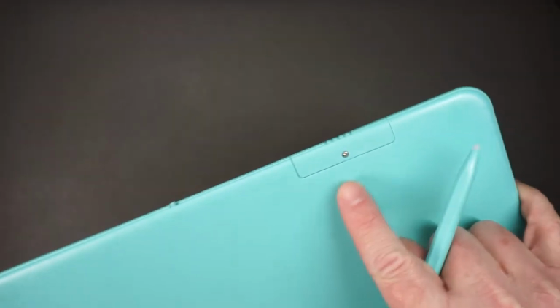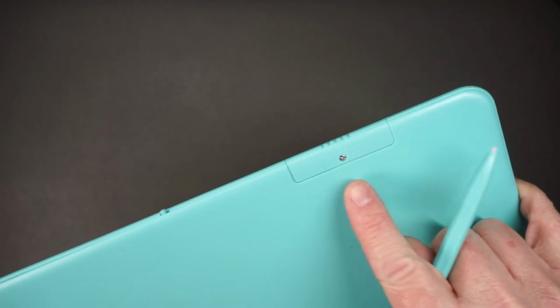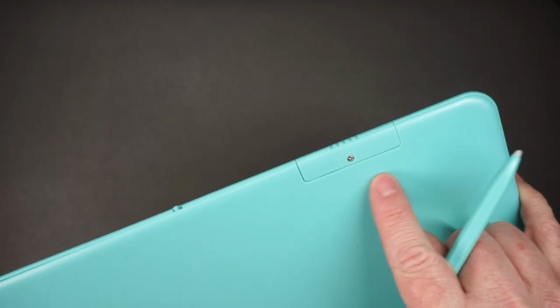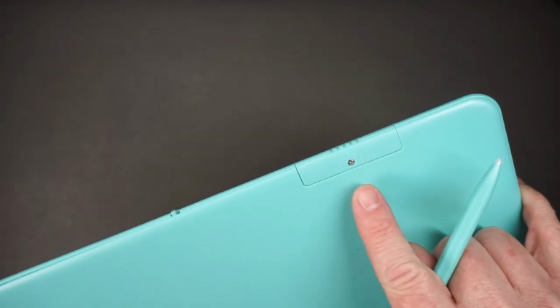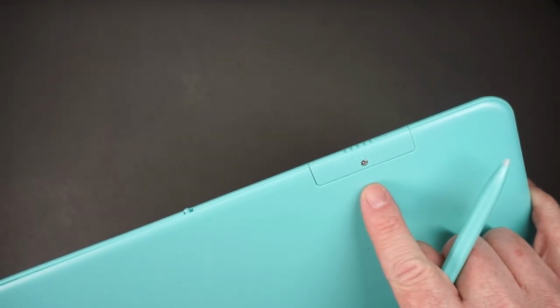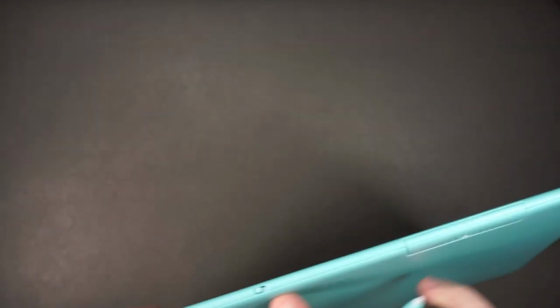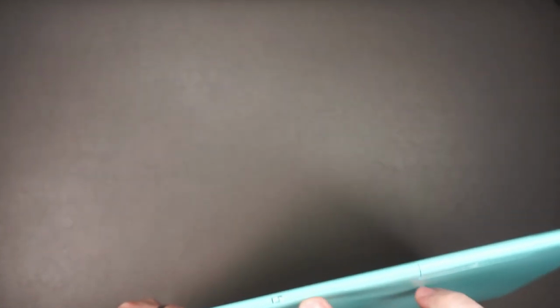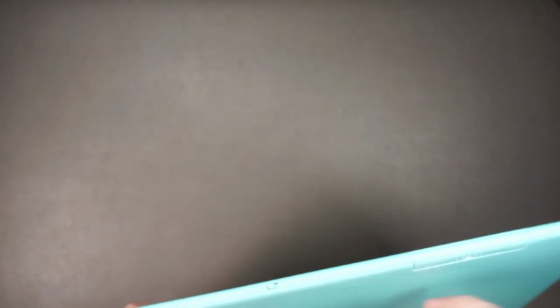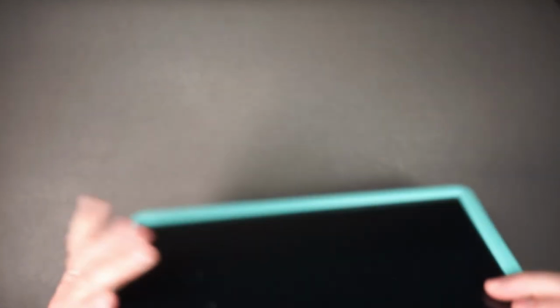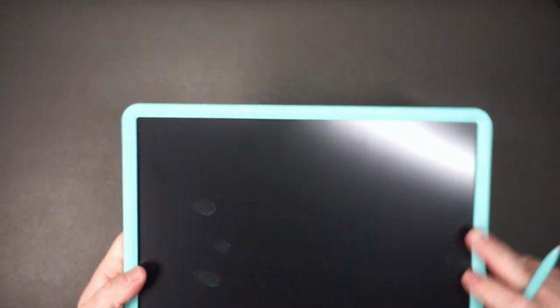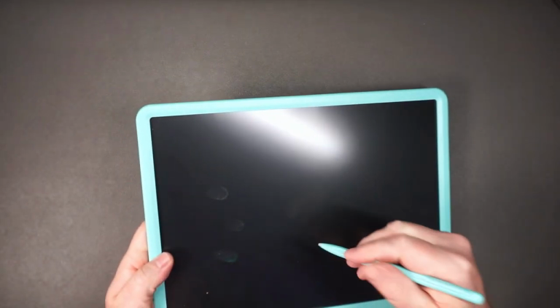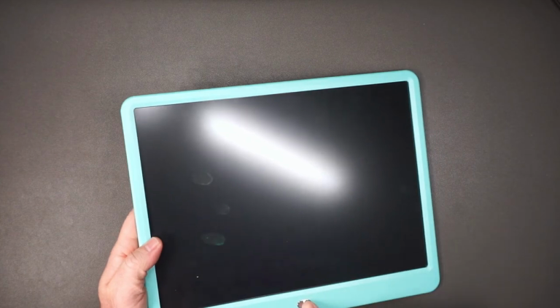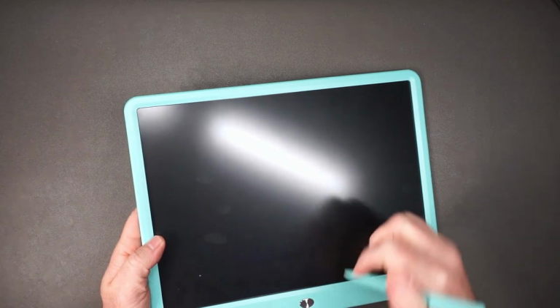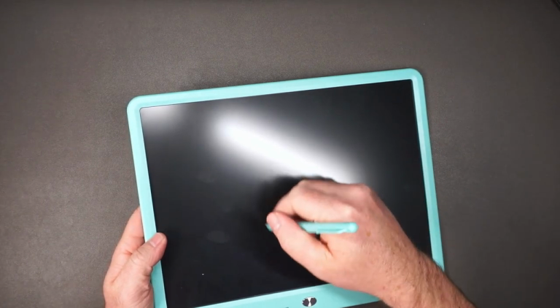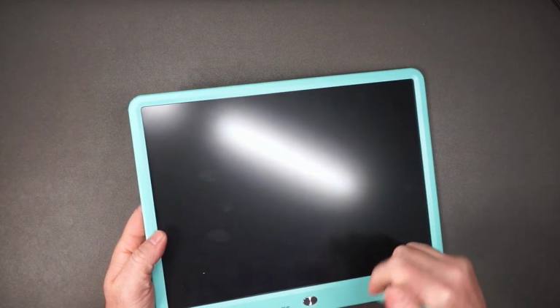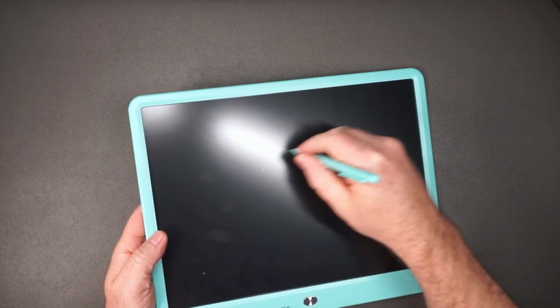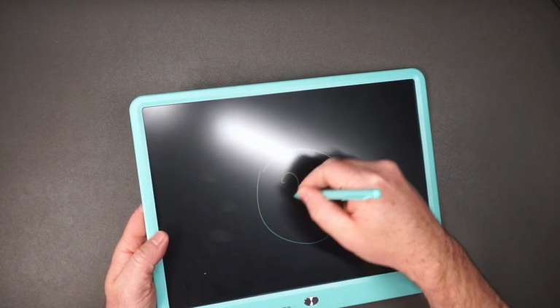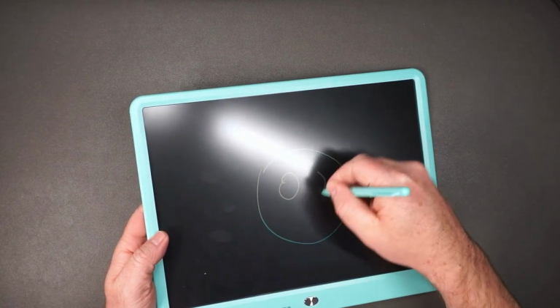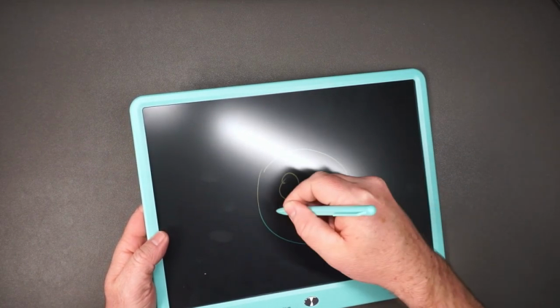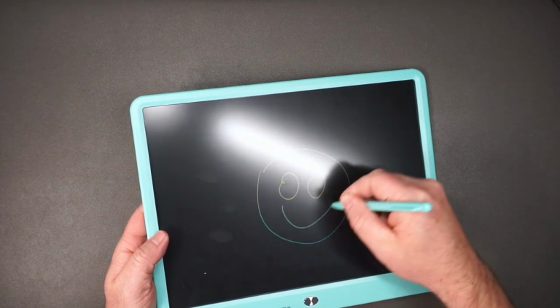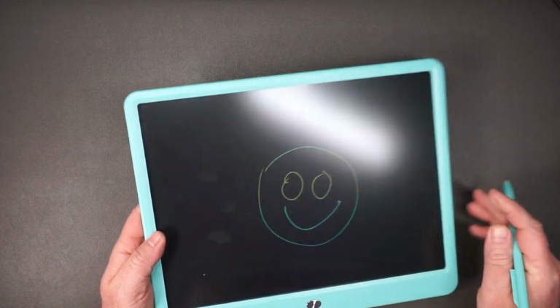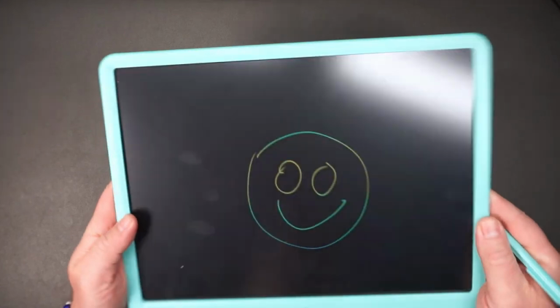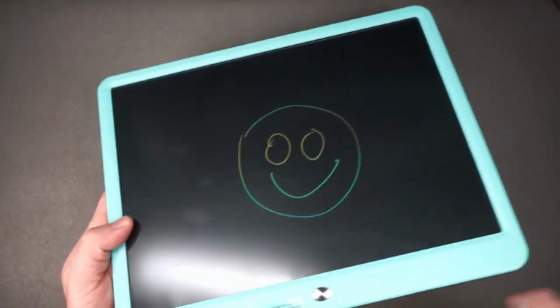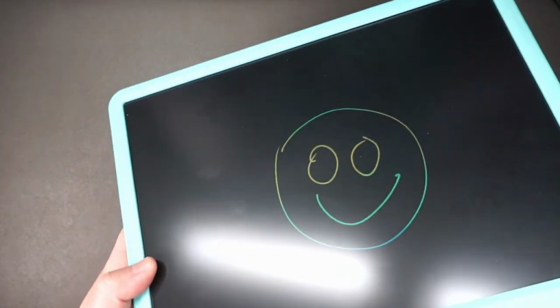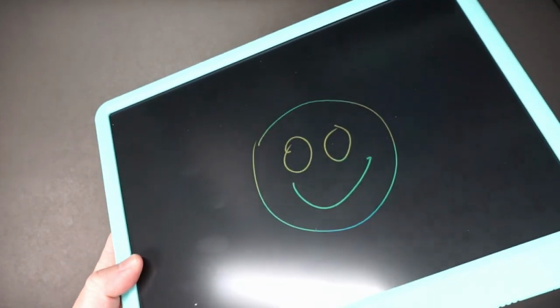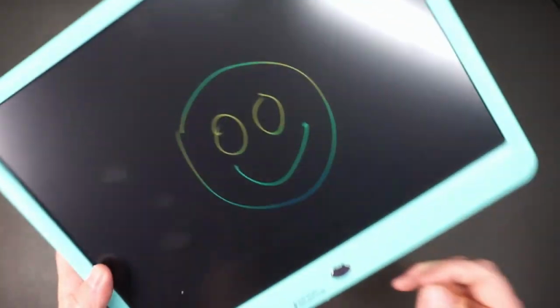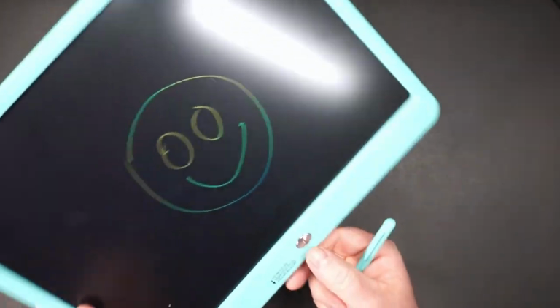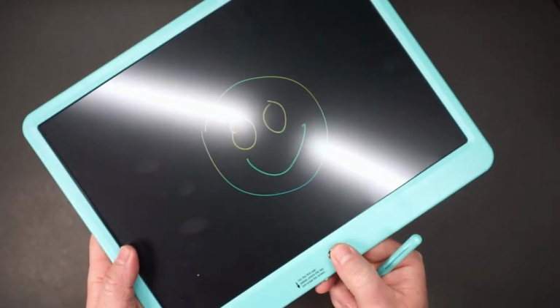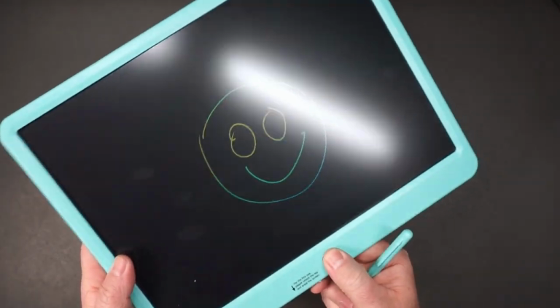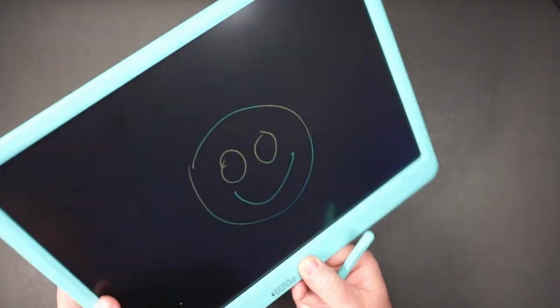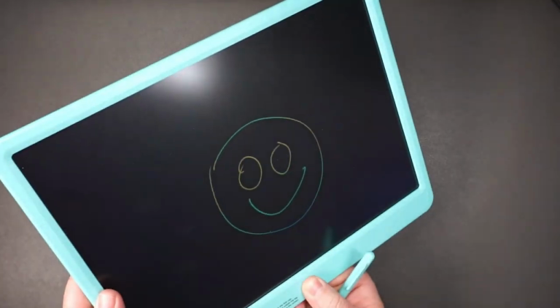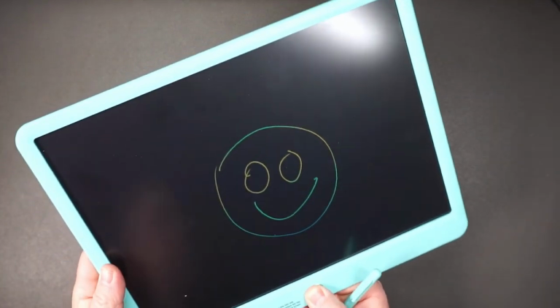At some point you will need to replace the battery — you've got that here. And then if you have a drawing that you really like and you never want to erase it, like for example this amazing smiley face, you can go ahead and lock it here. And now when I press the button, it never goes away.